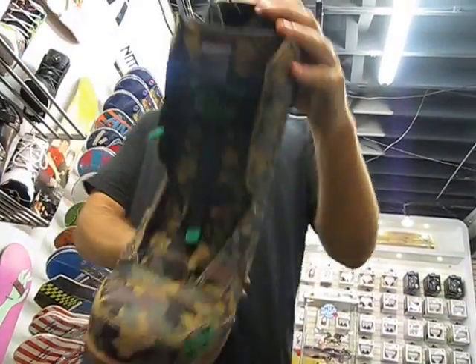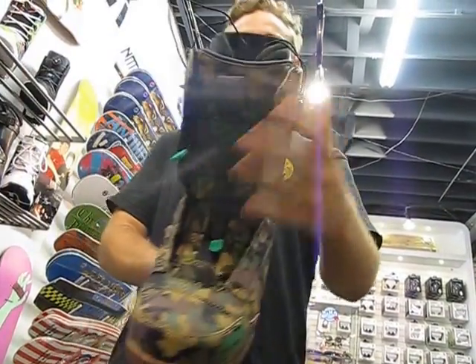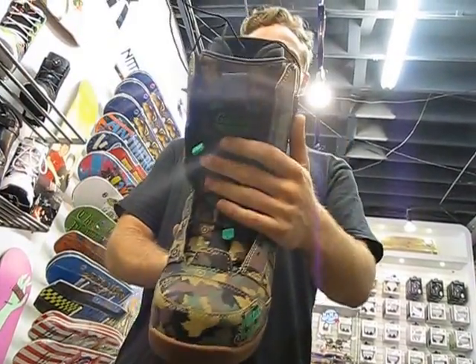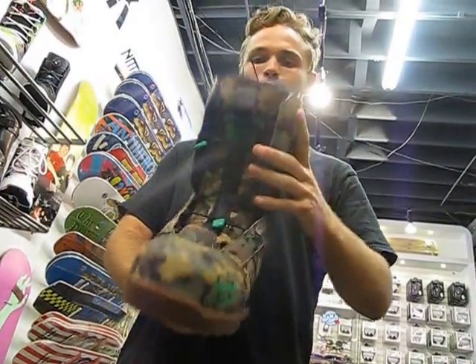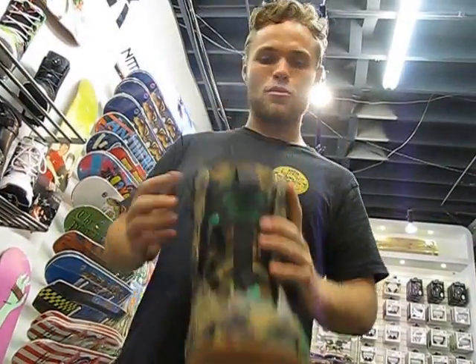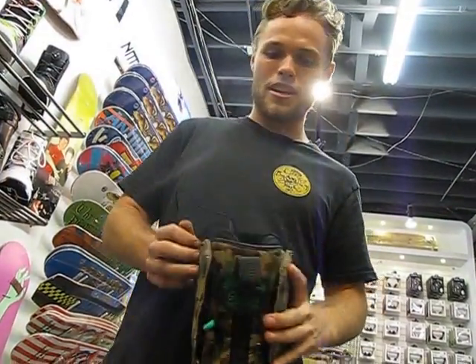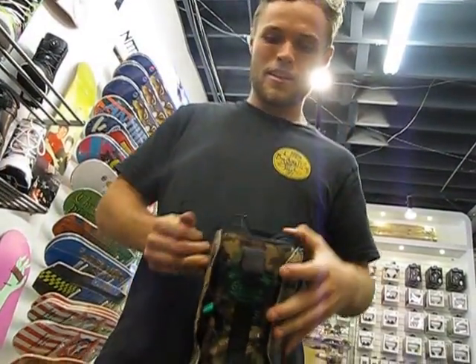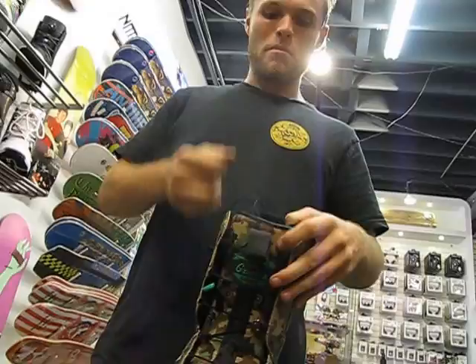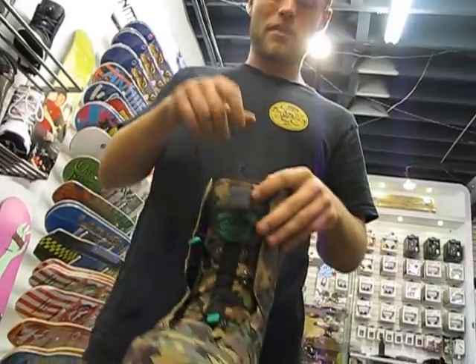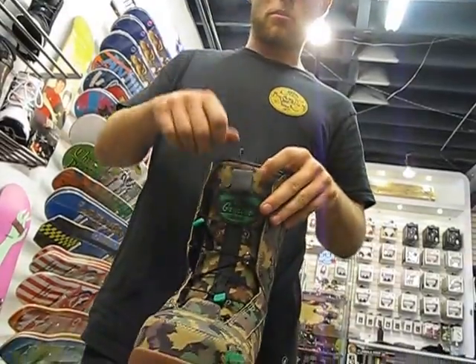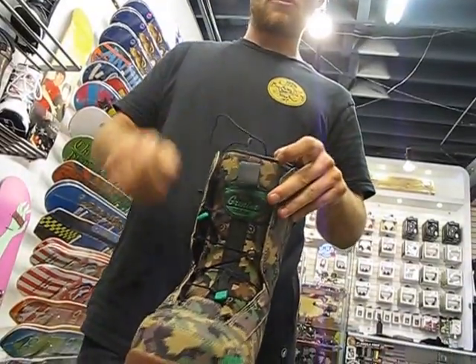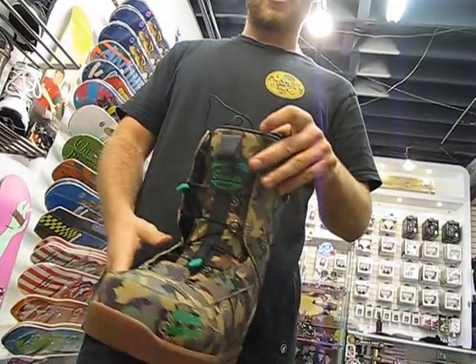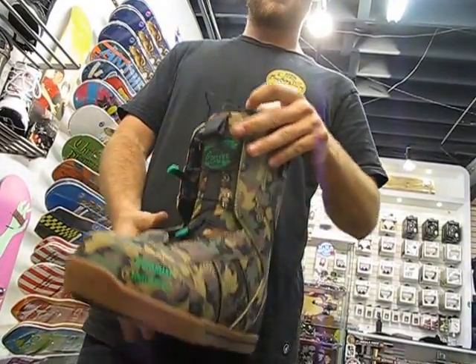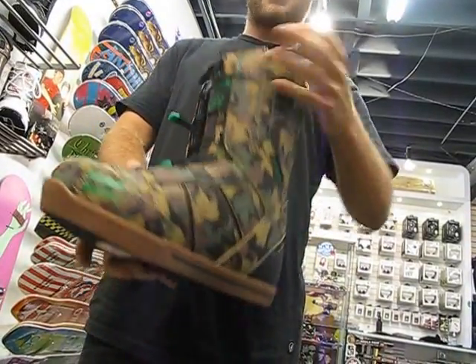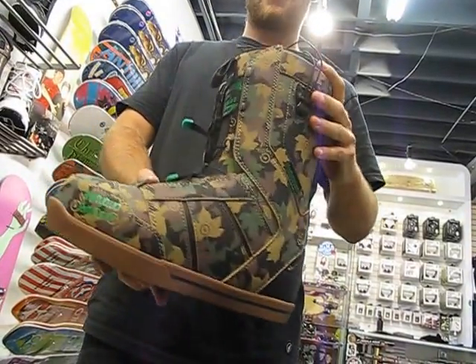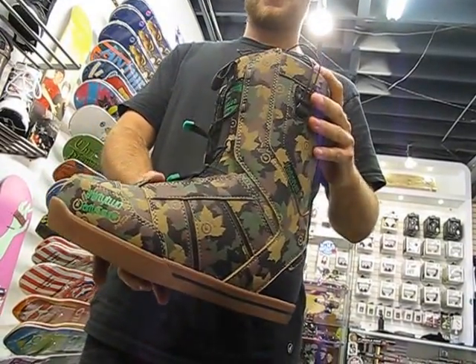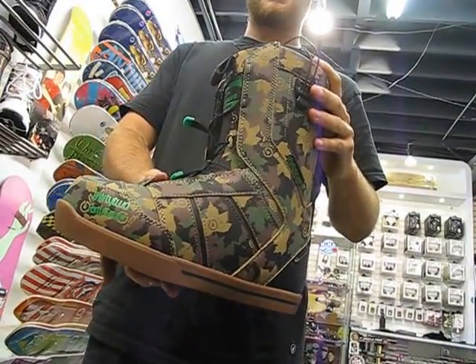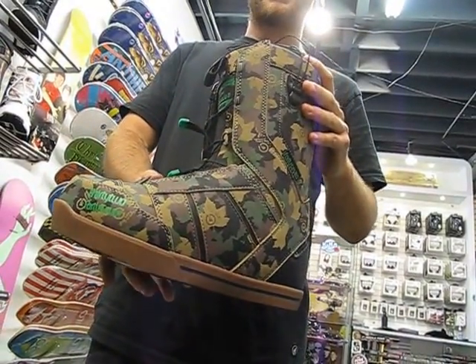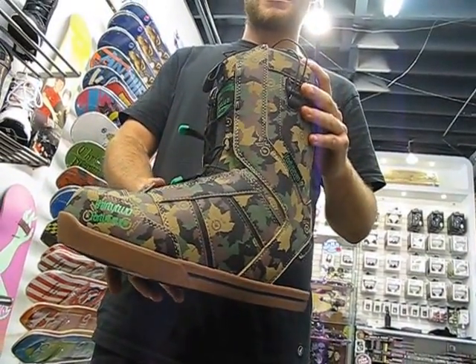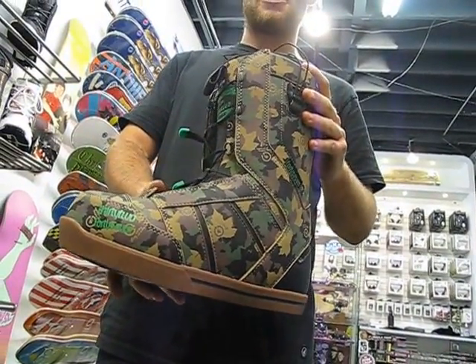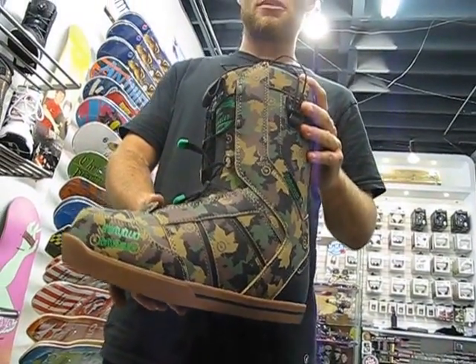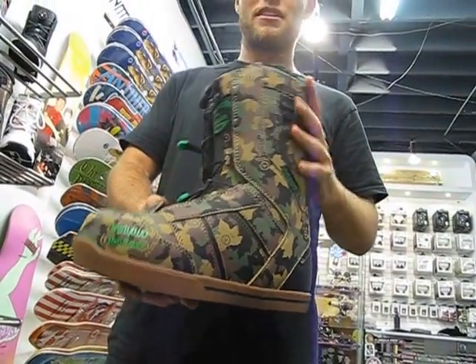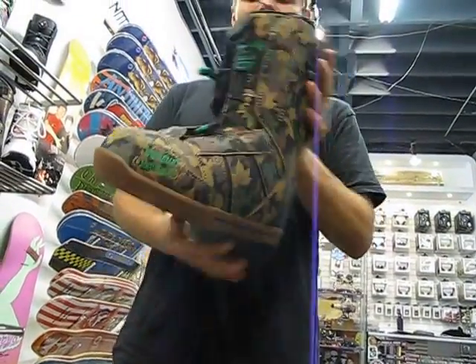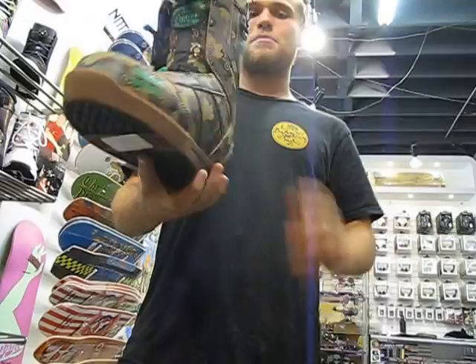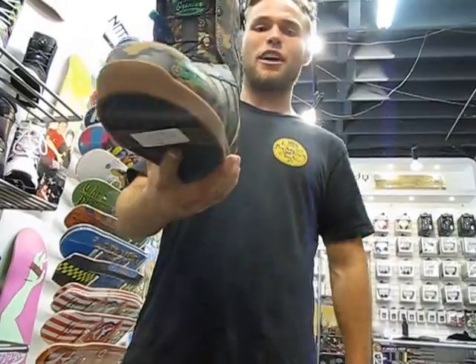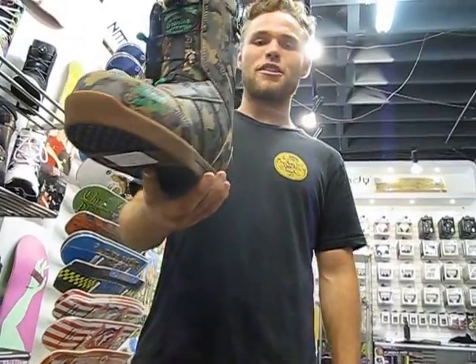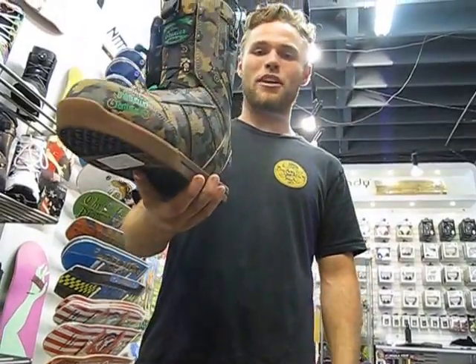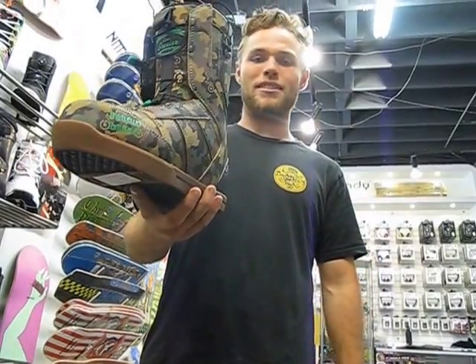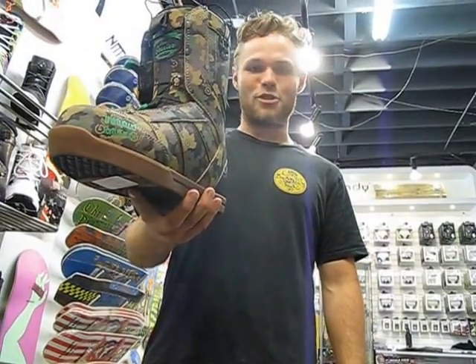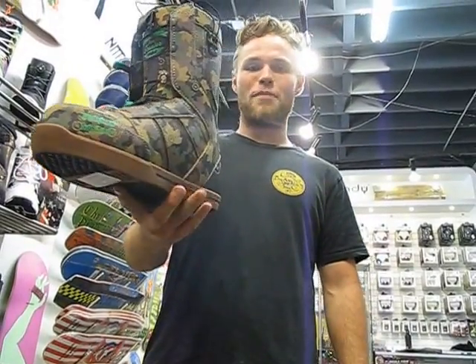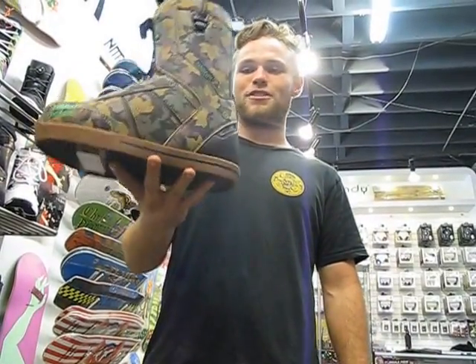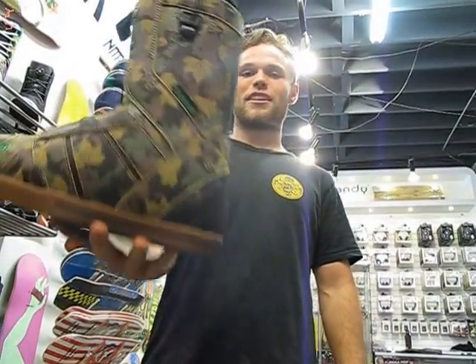The lacing system is super easy. Basically with the pull of two tabs, you're out there riding and spending less time getting your boots on. This thing comes in at $170 and you'll be hyped on it. Check it out.